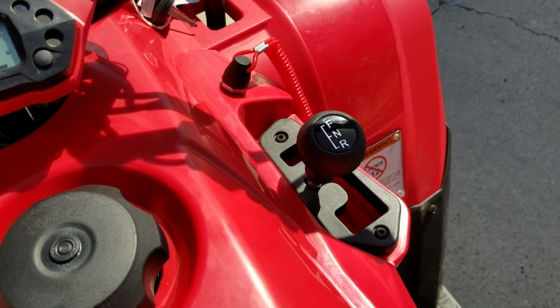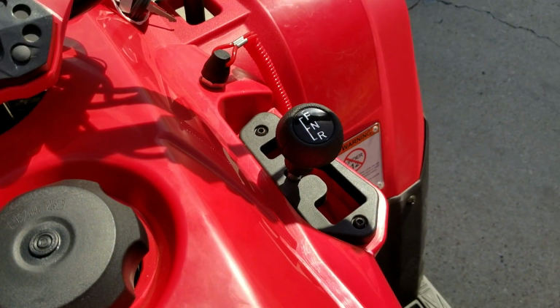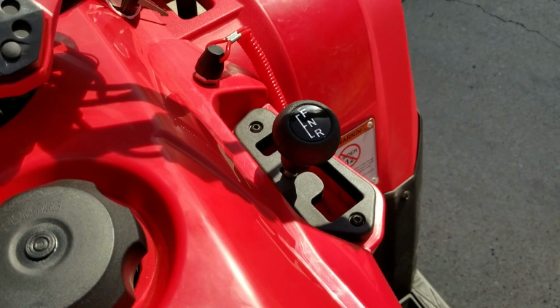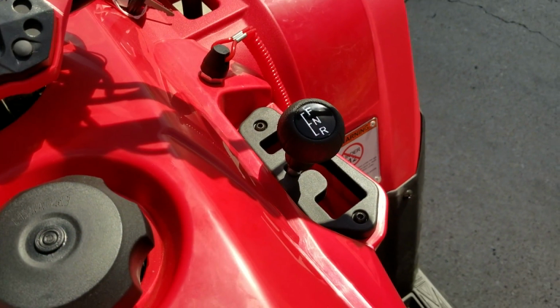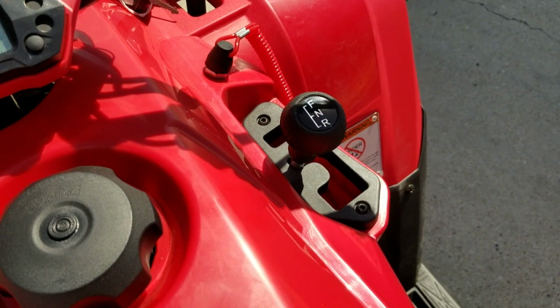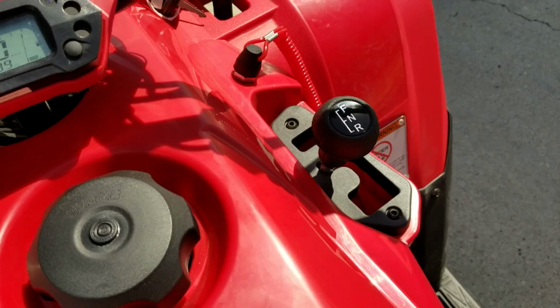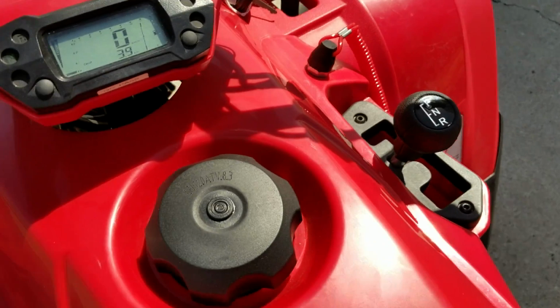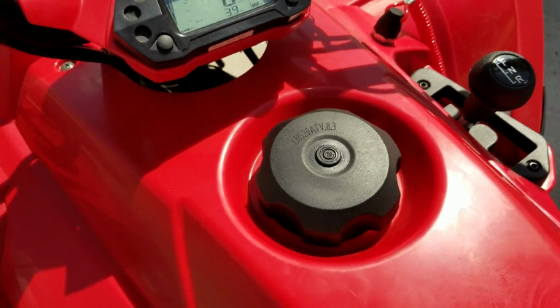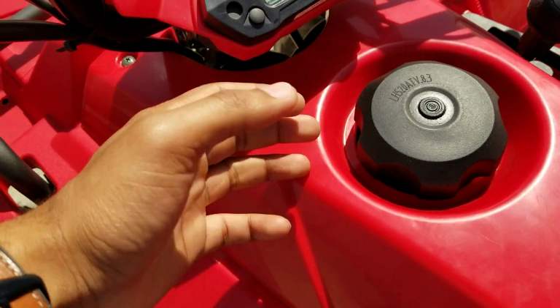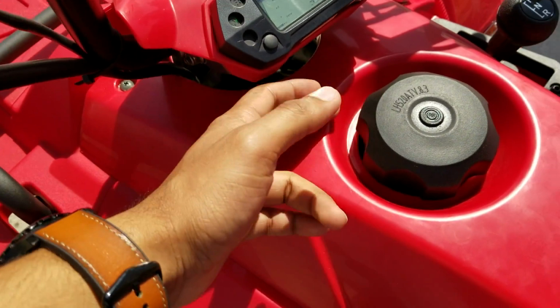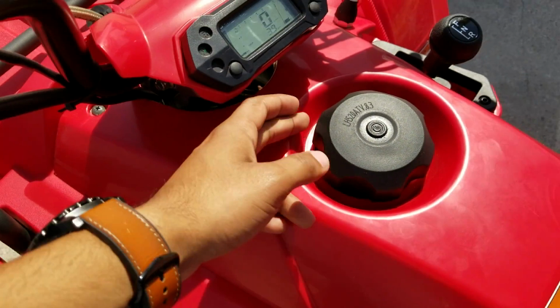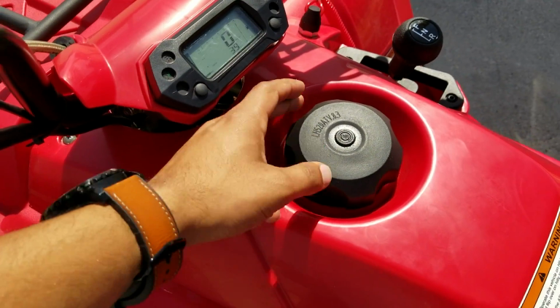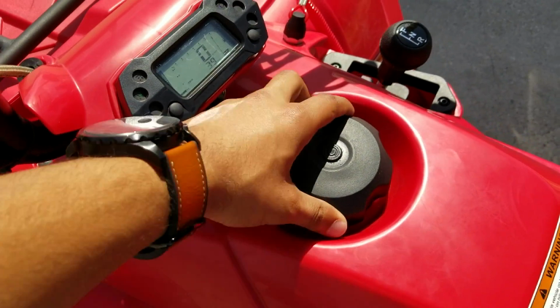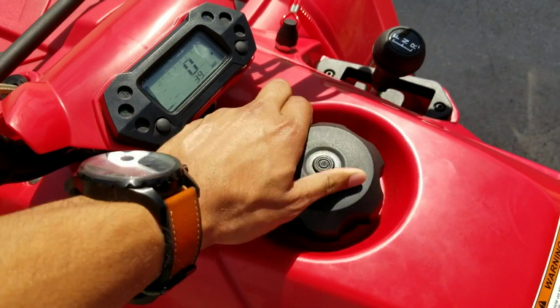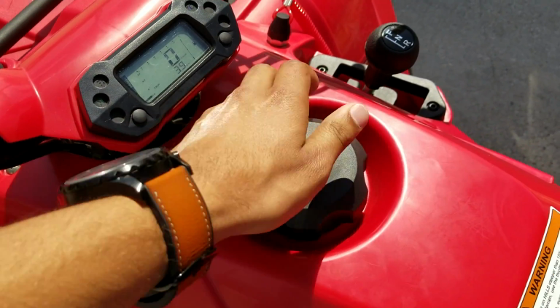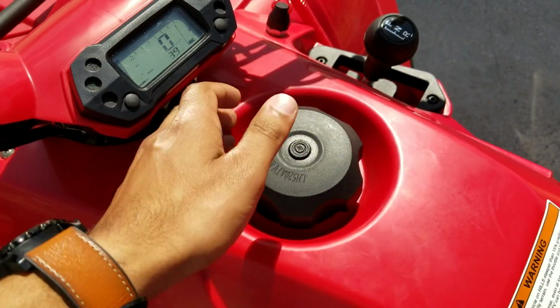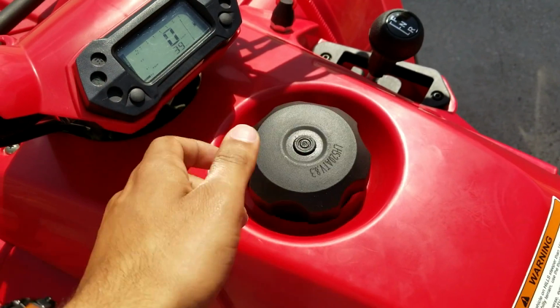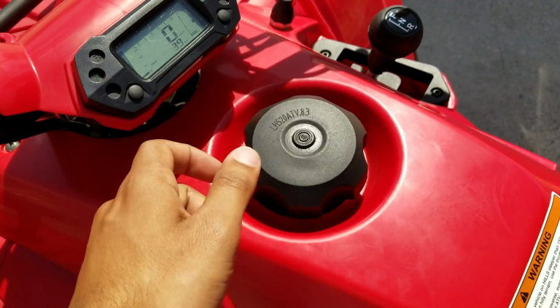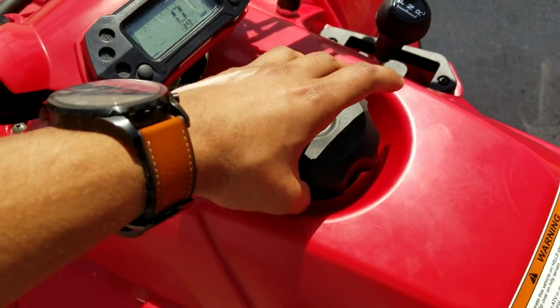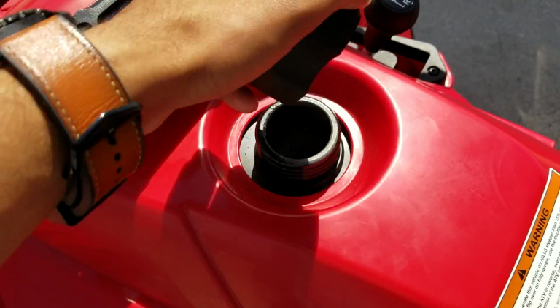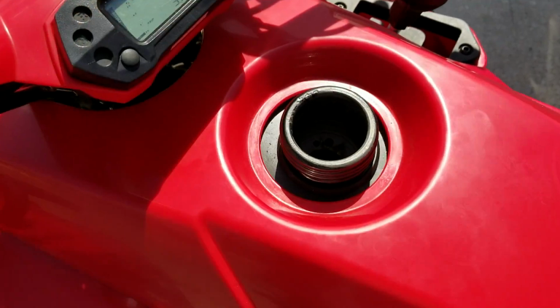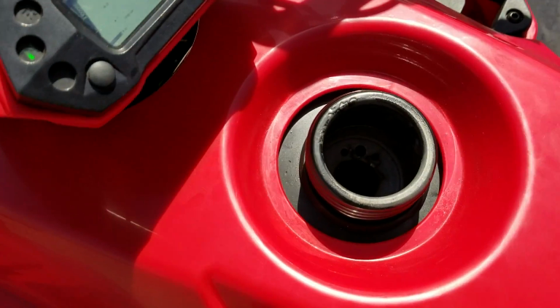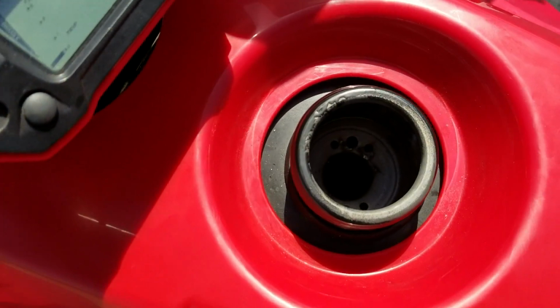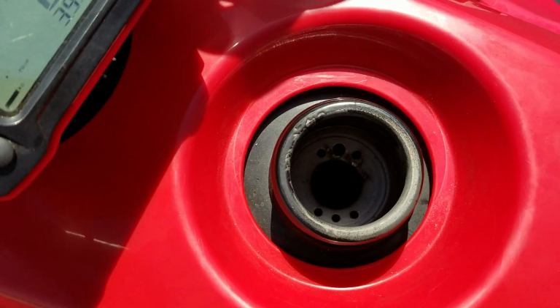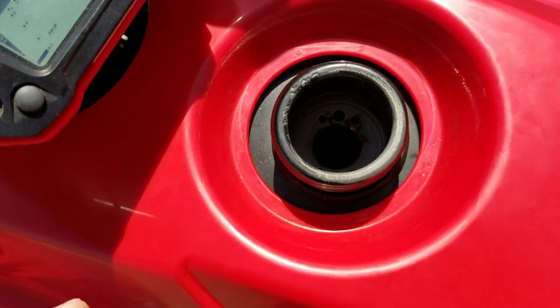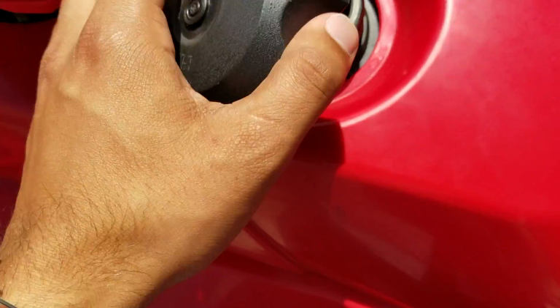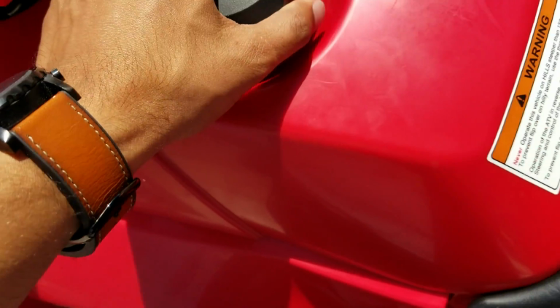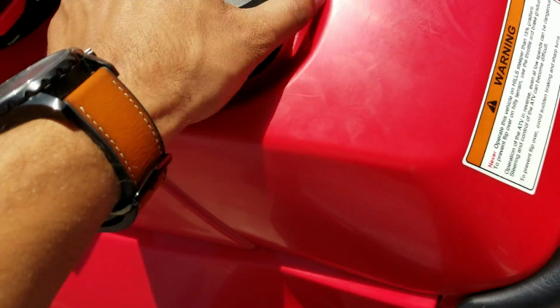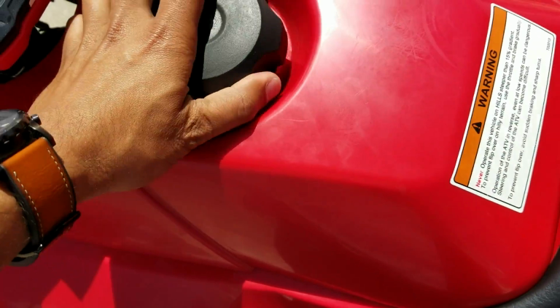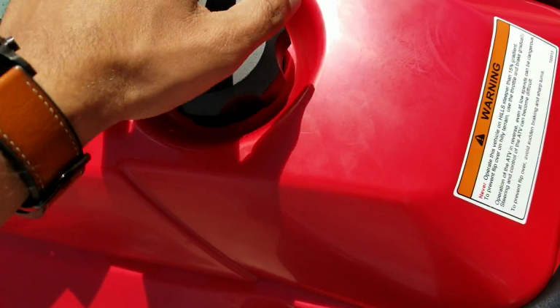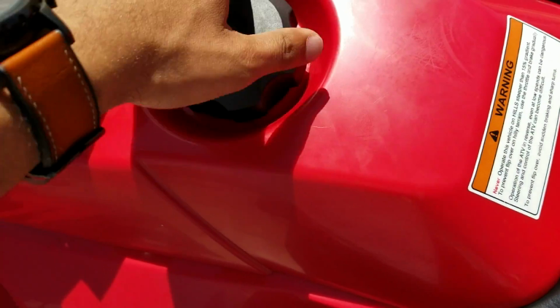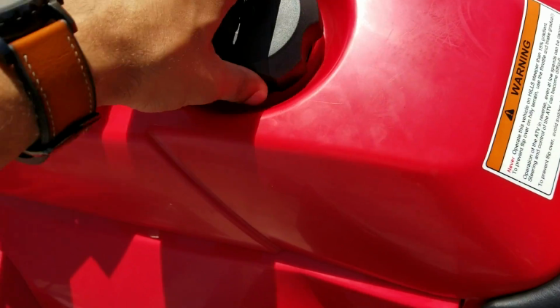This is your back brake and this is your front brake. It's a shifter with automatic transmission — it has forward, neutral, and reverse. It runs on regular unleaded gas, you don't have to mix it with anything. This is where your gas goes.